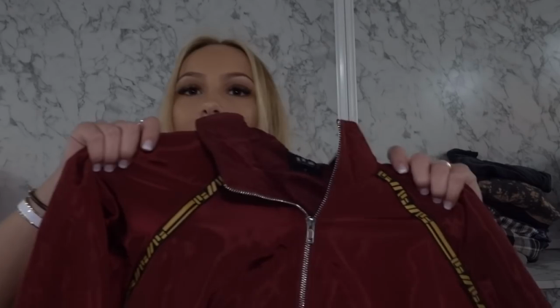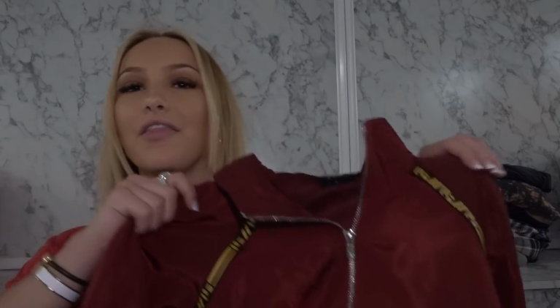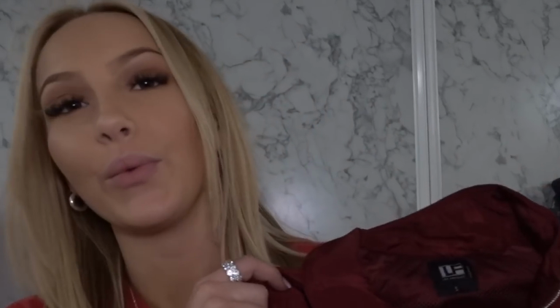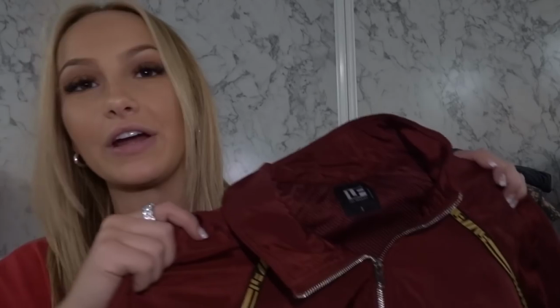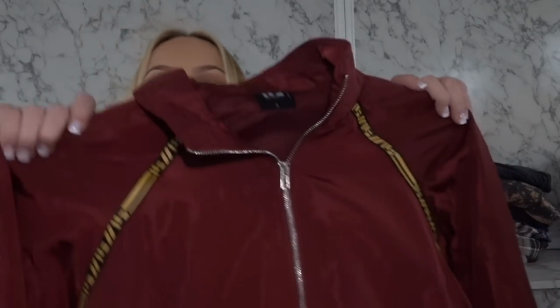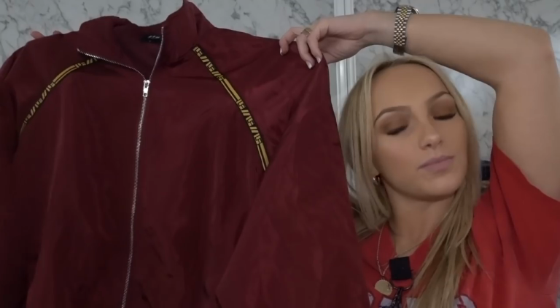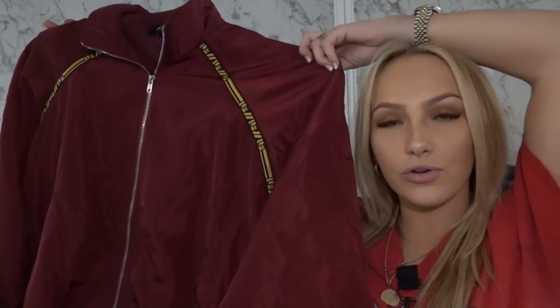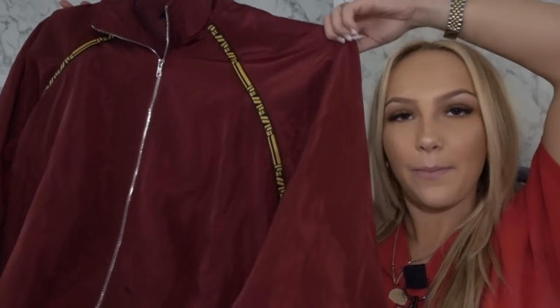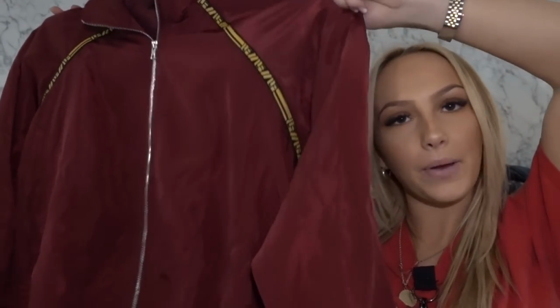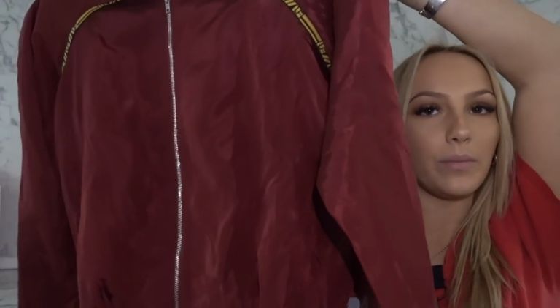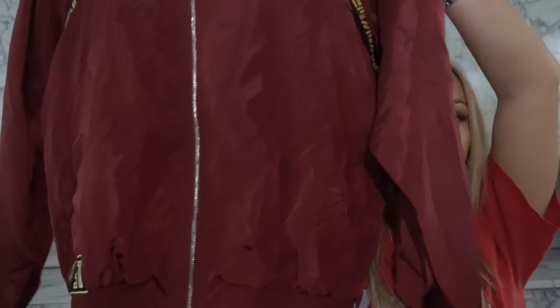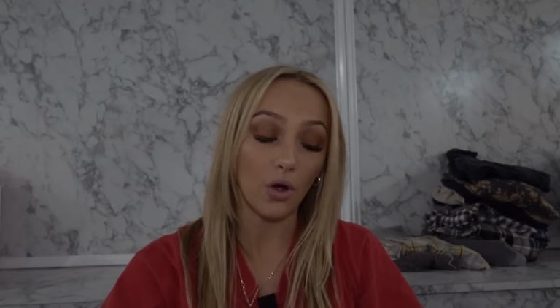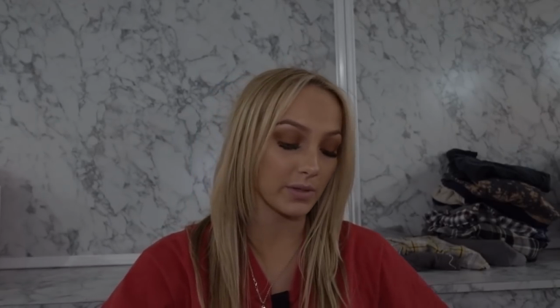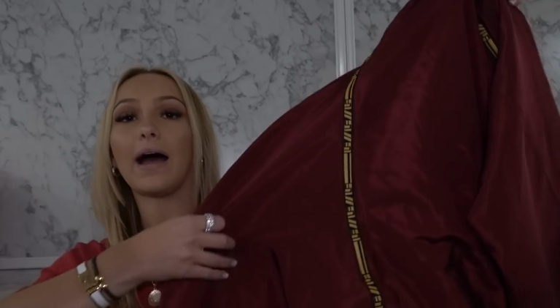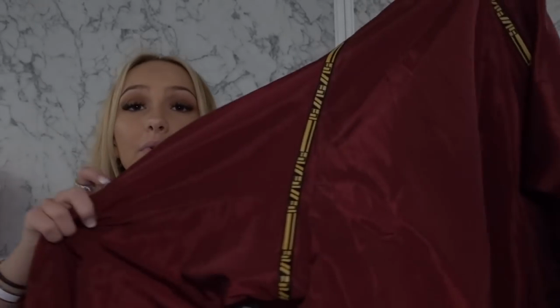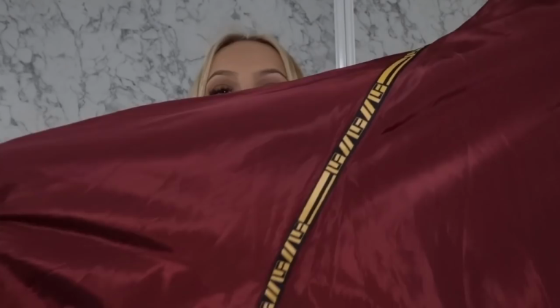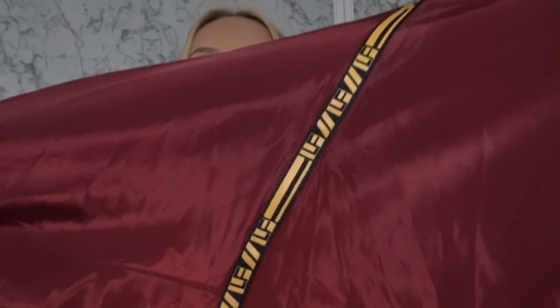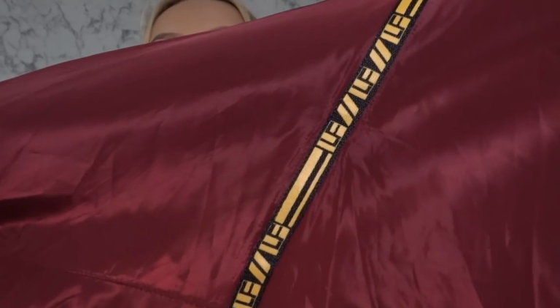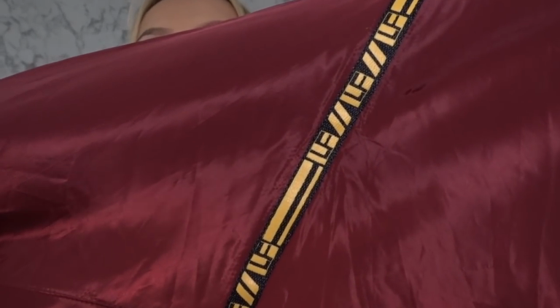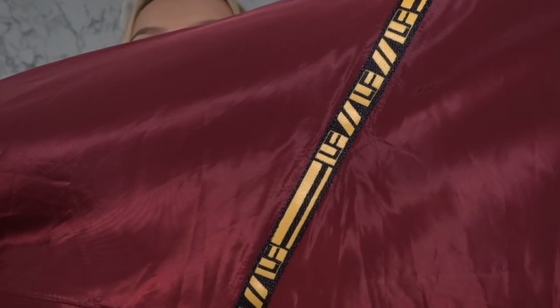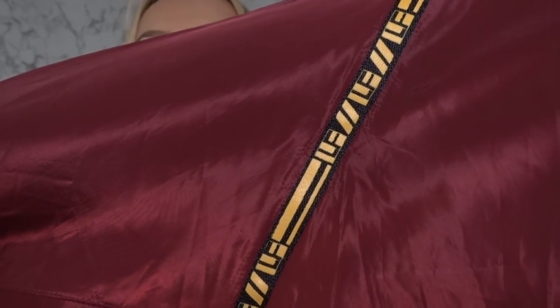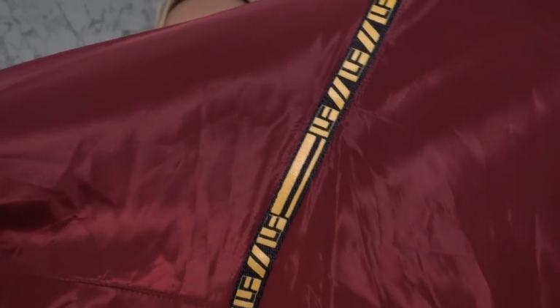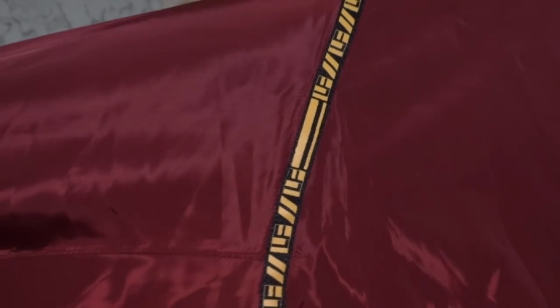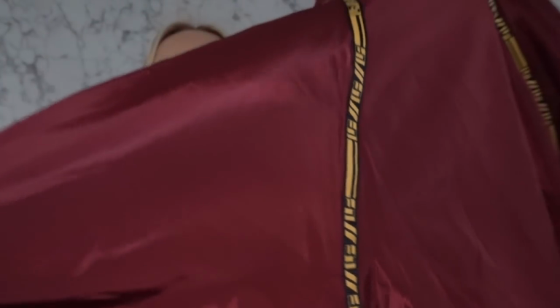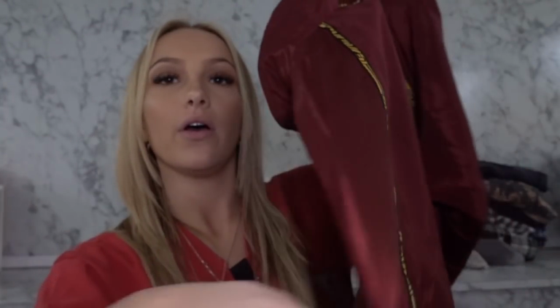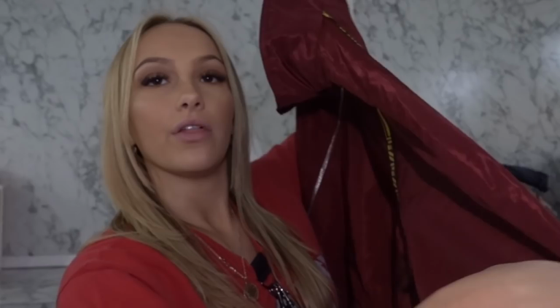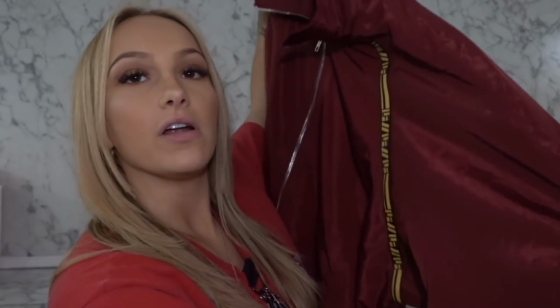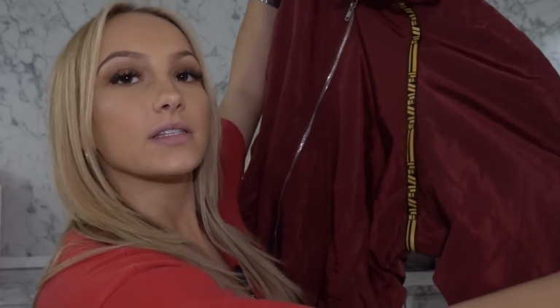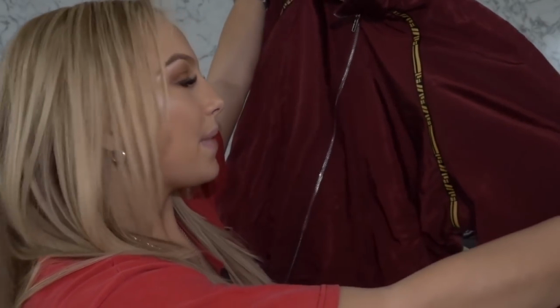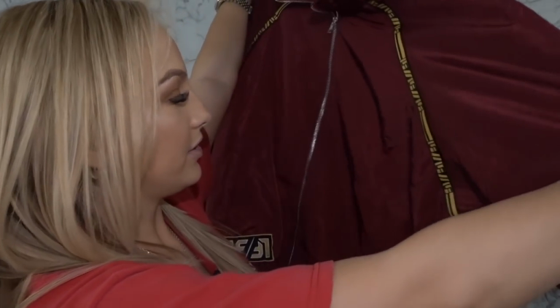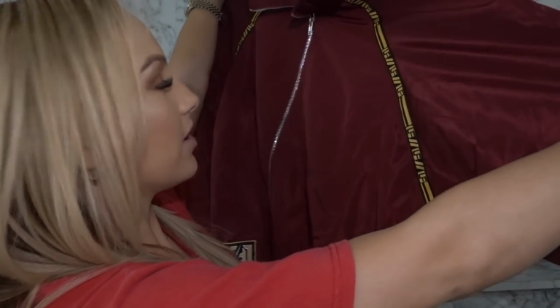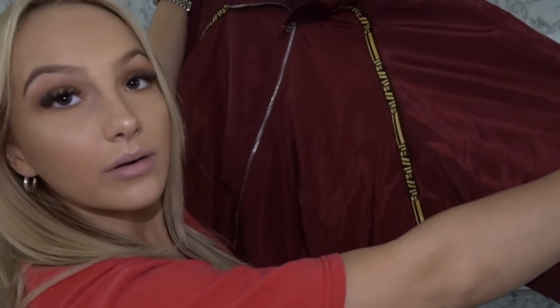Another windbreaker — of course — a maroon zip up windbreaker, so comfortable. I love maroon. It has this little LF strap going along the front to the back underneath the arms.